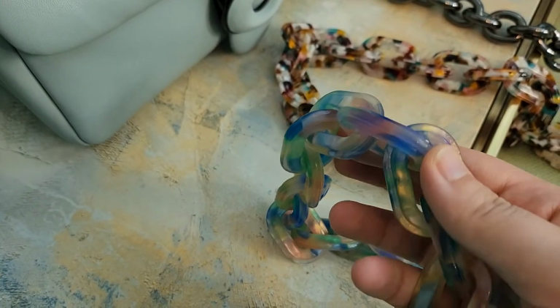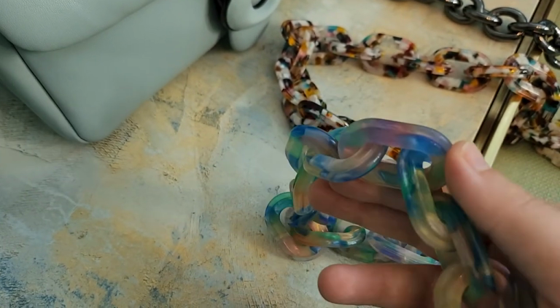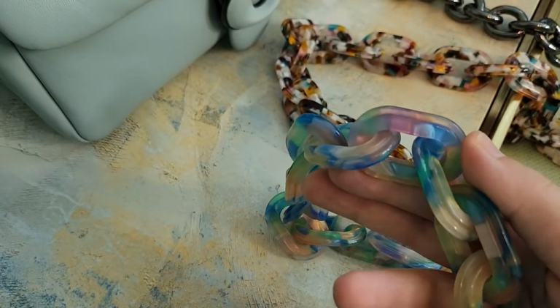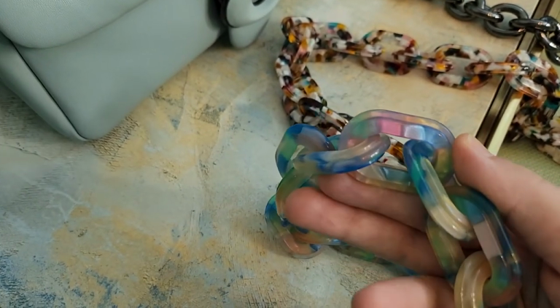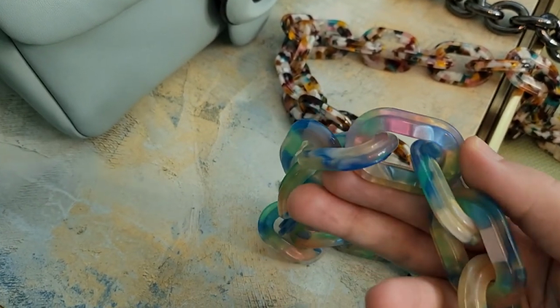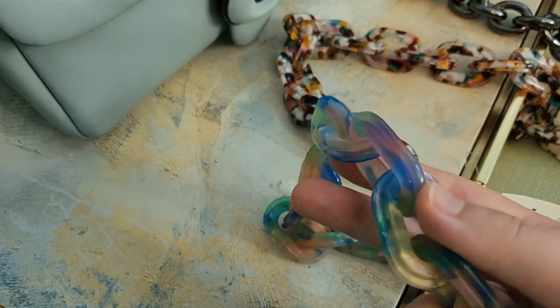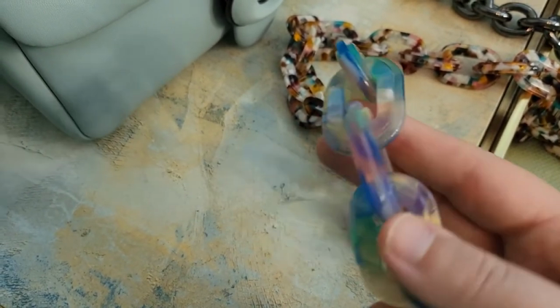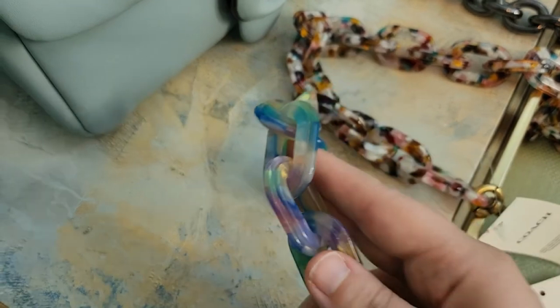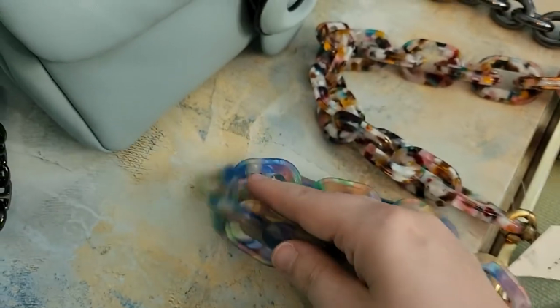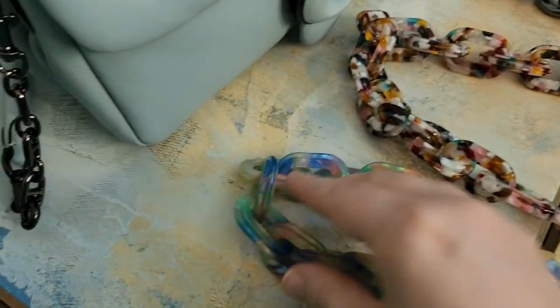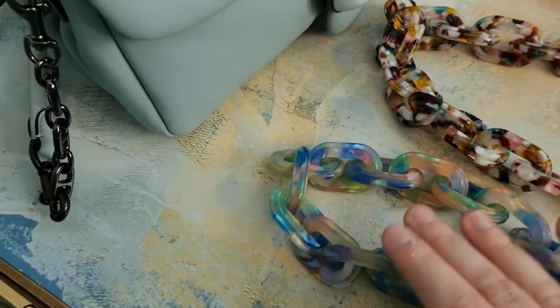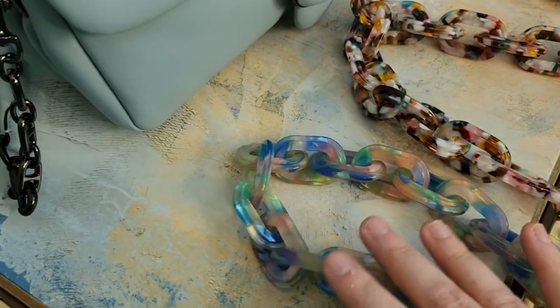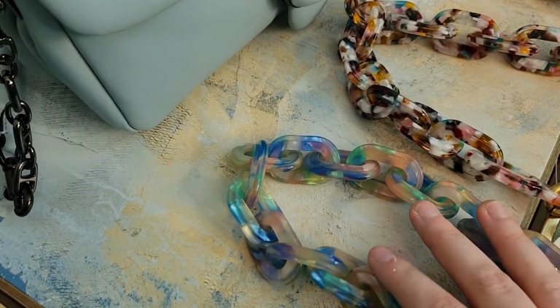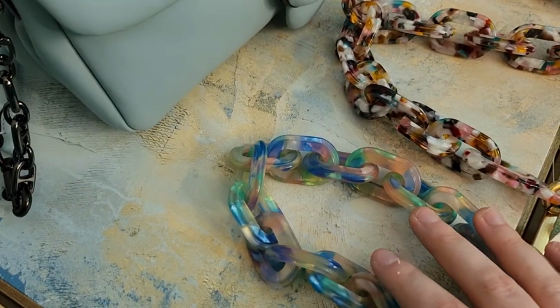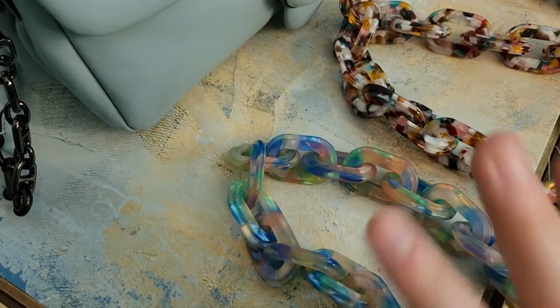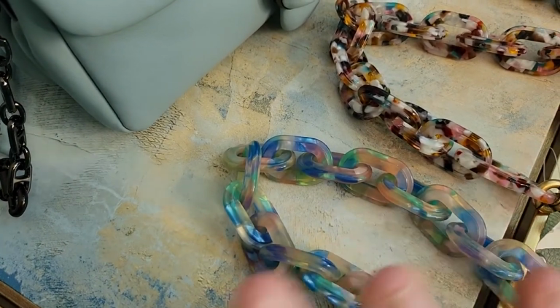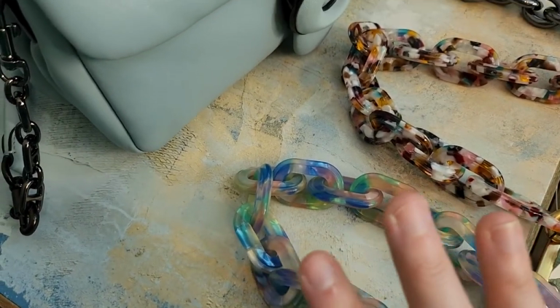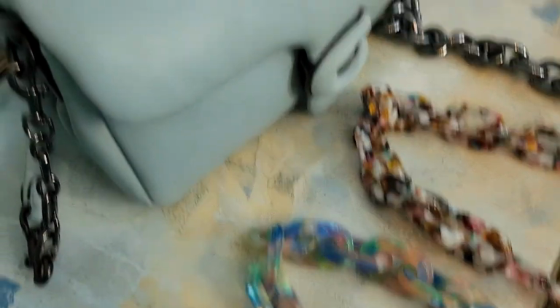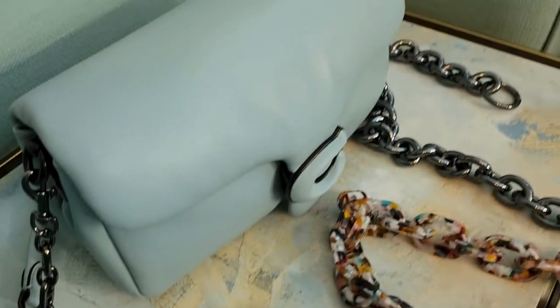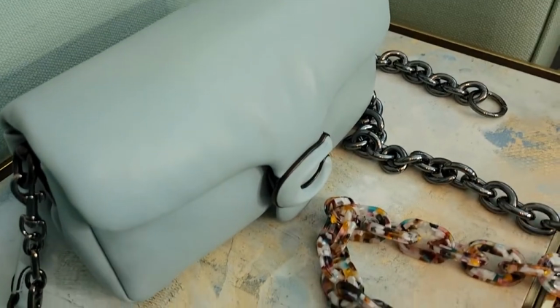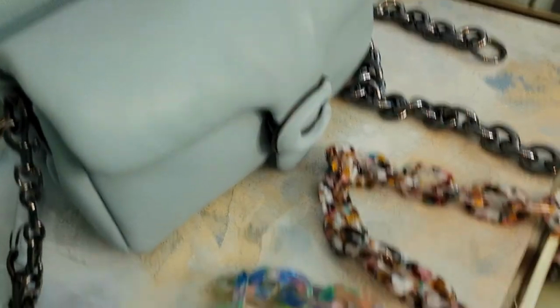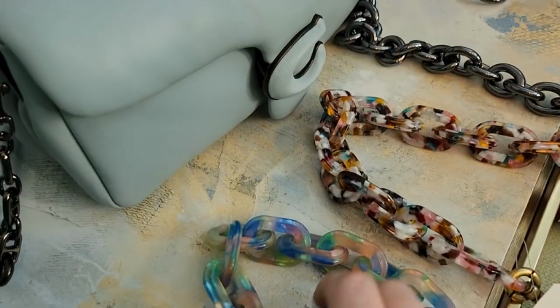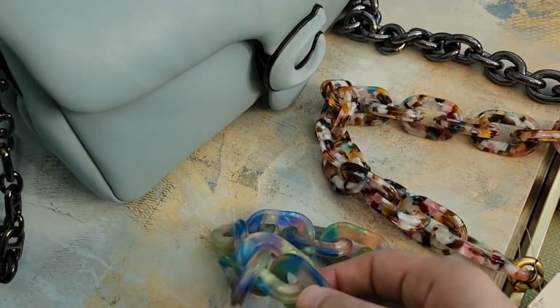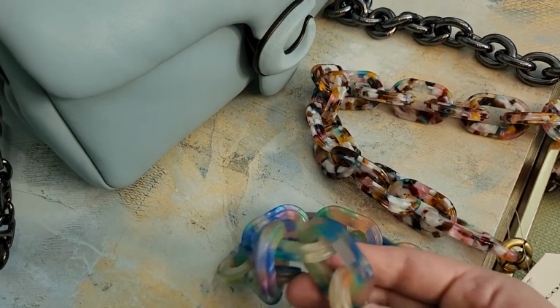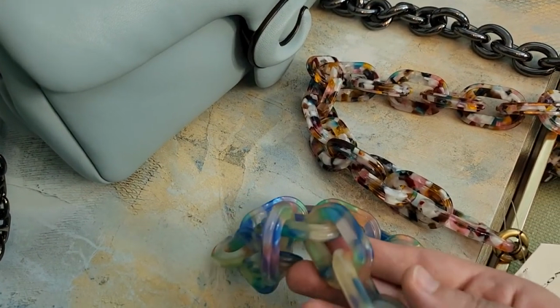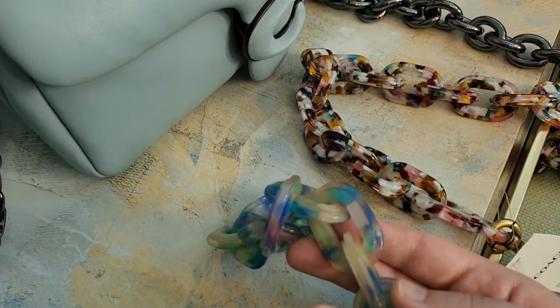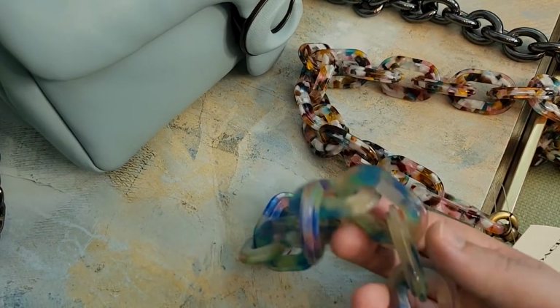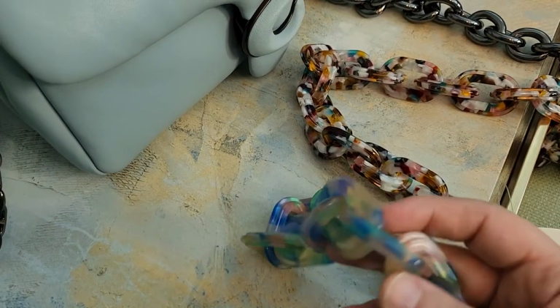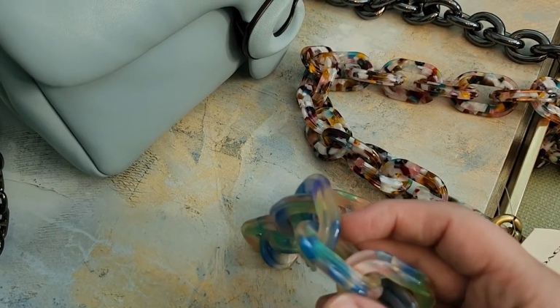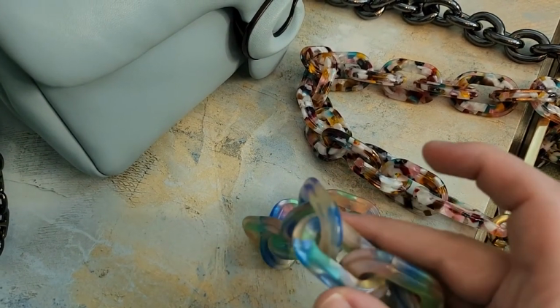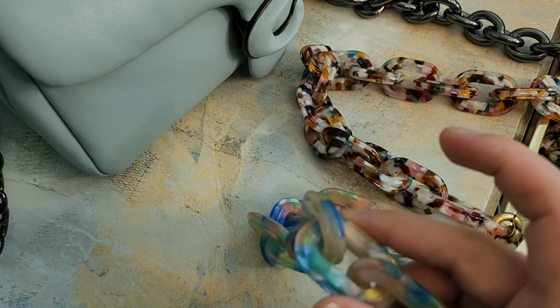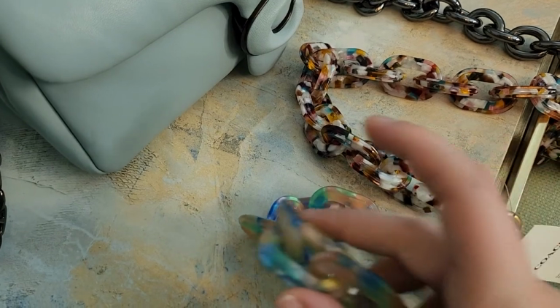It definitely has a feel of spring and summer, so personally I think that one makes the most sense in spring and summer. It's a perfect way to make this bag feel extra cute, and it is made really well.